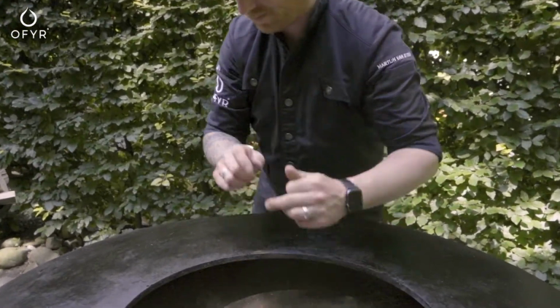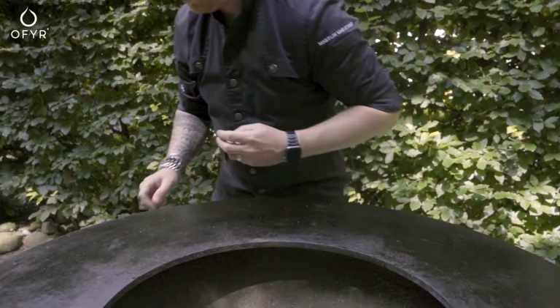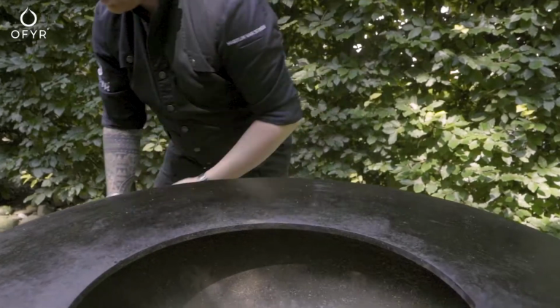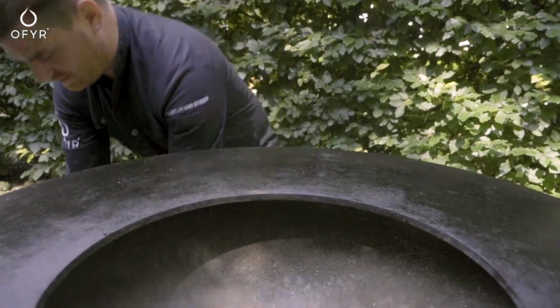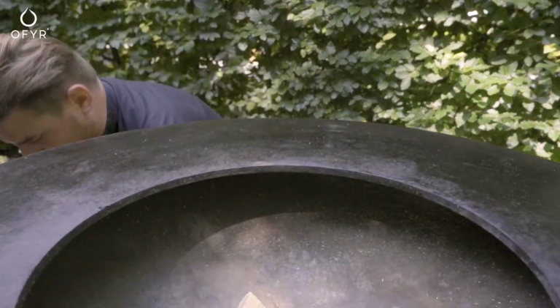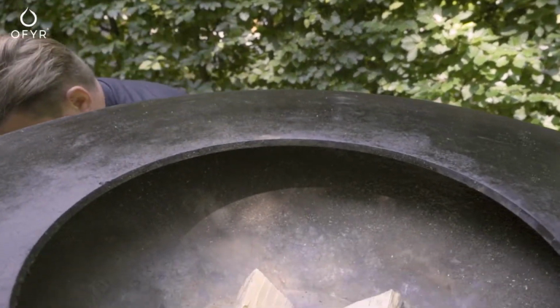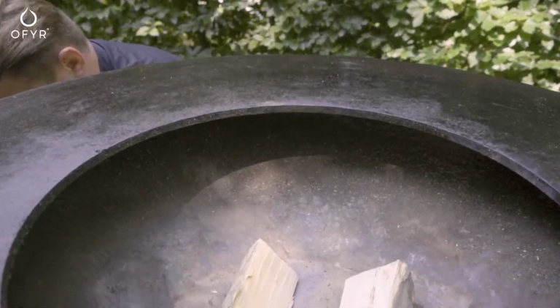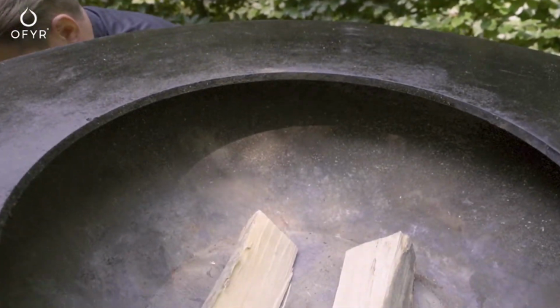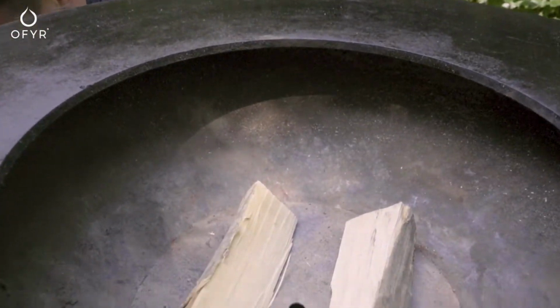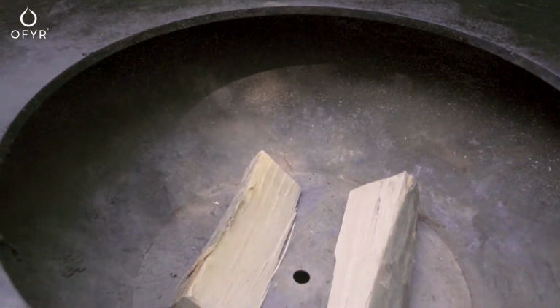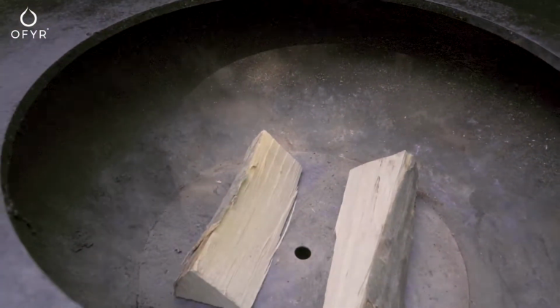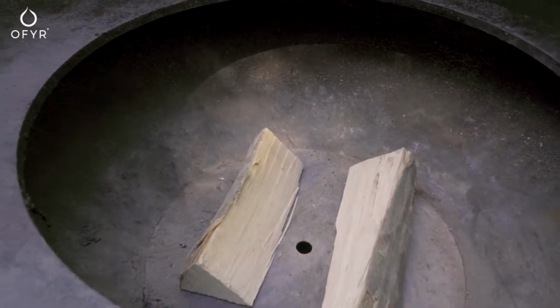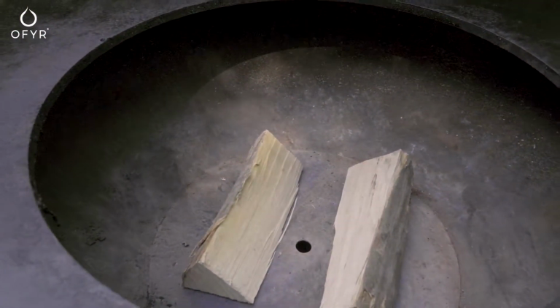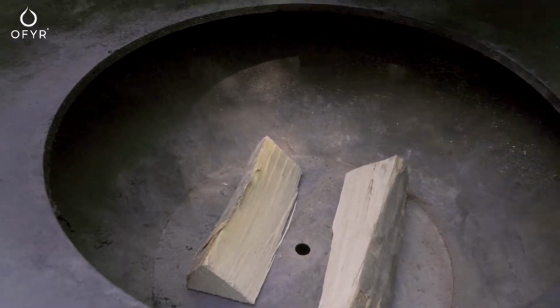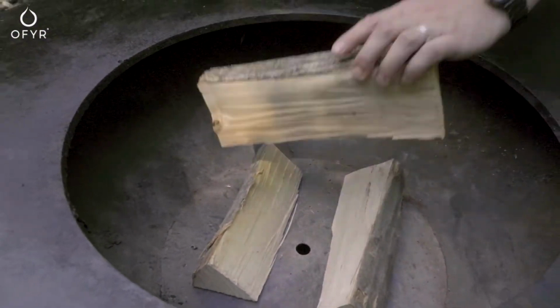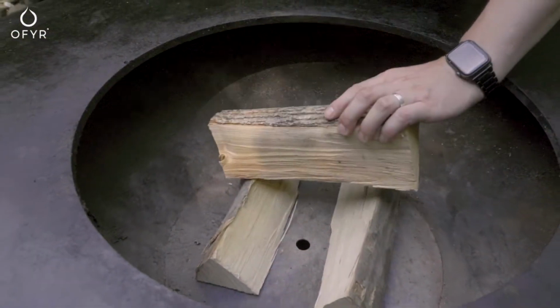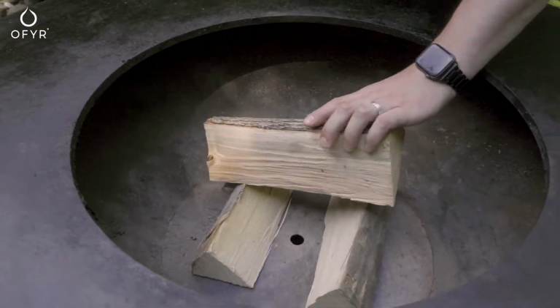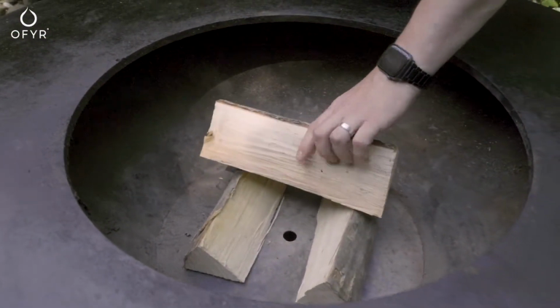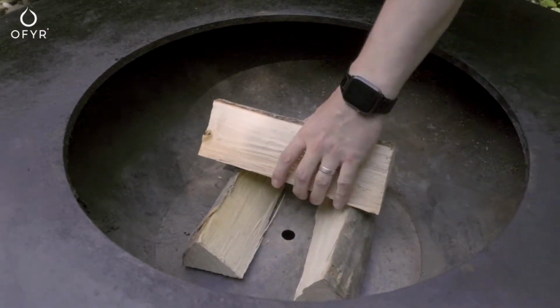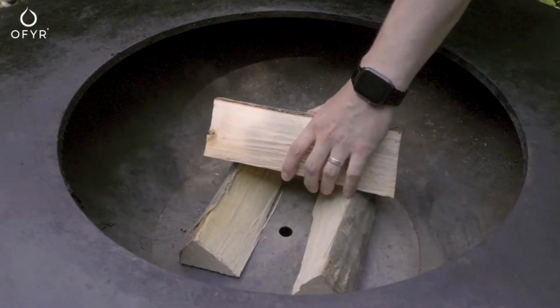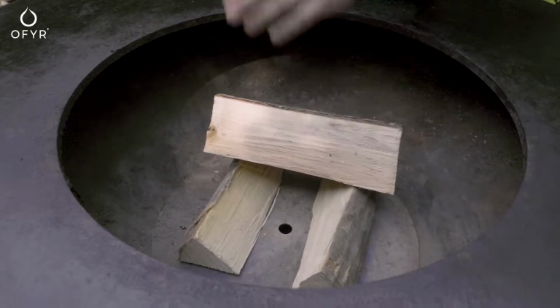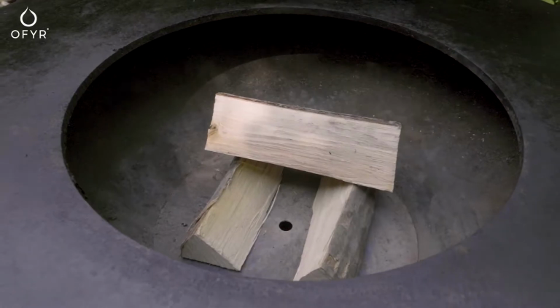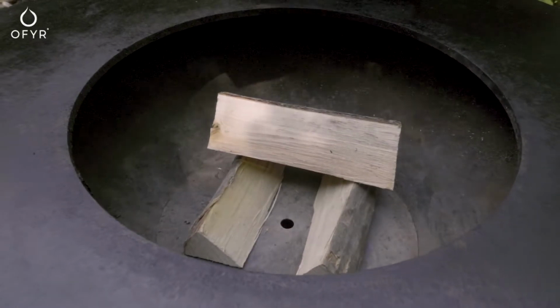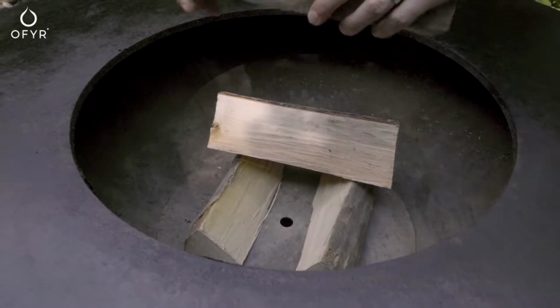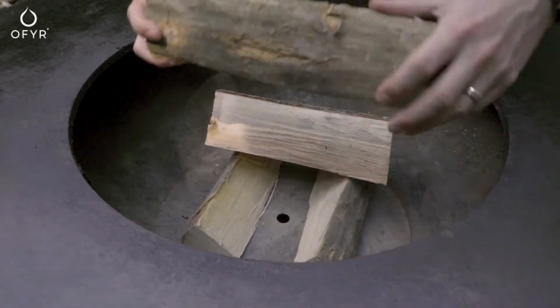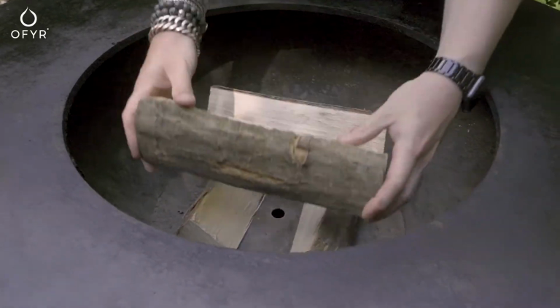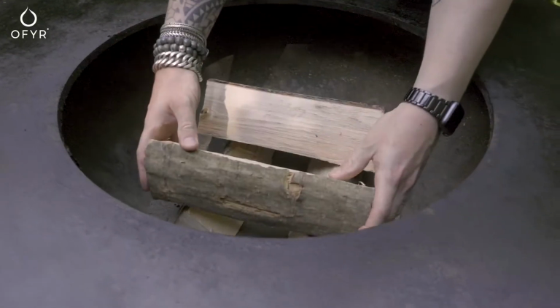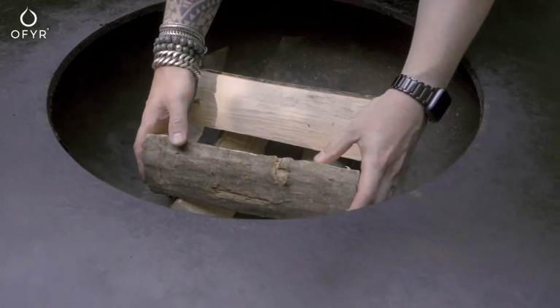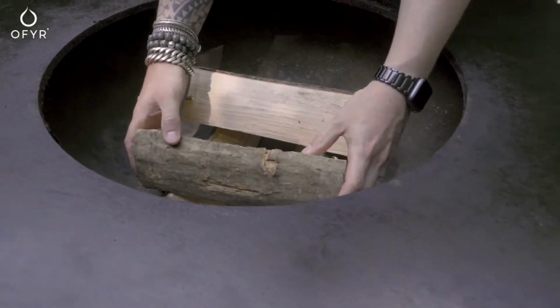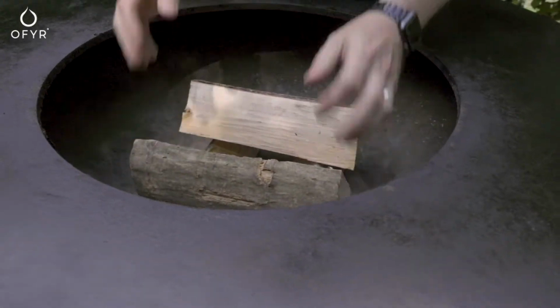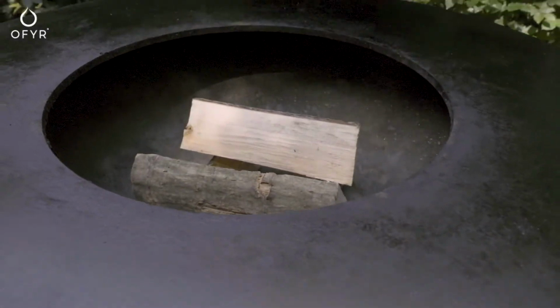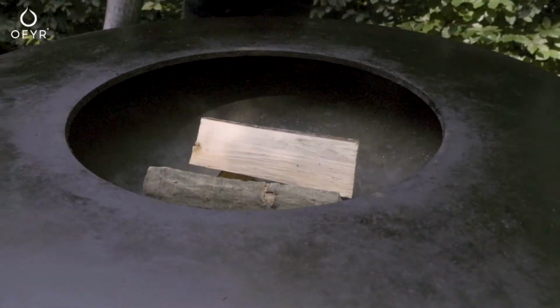We recommend beech, but also oak and fruit tree wood are suitable. Avoid tropical hardwood, as this results in extremely high temperatures.